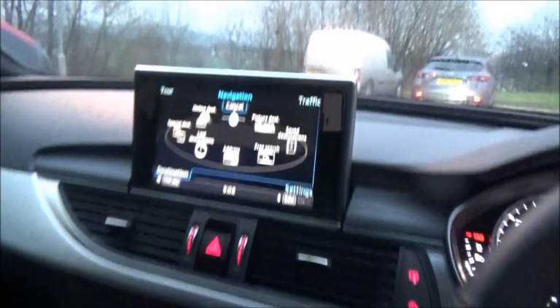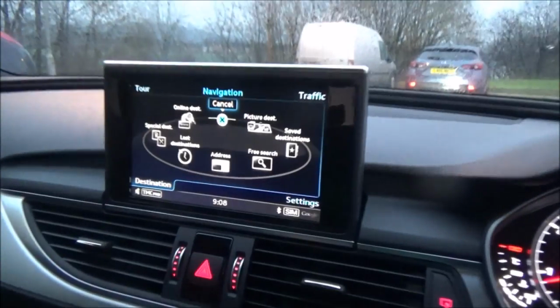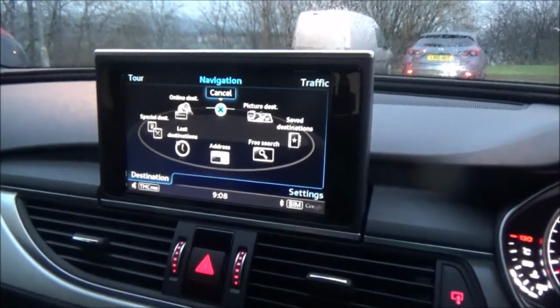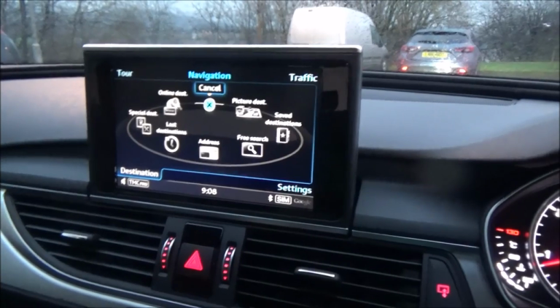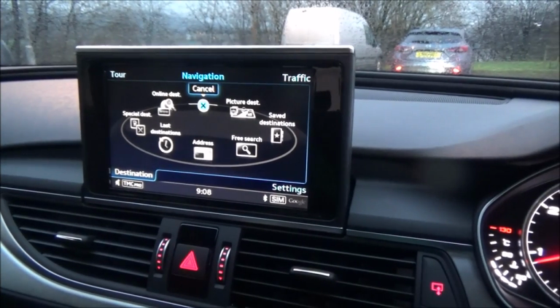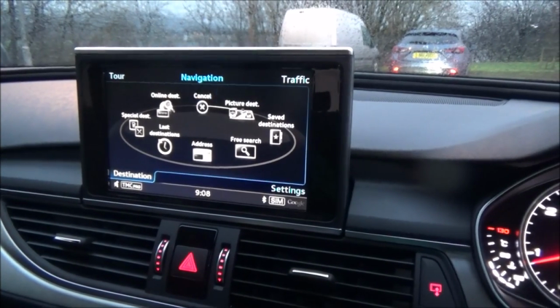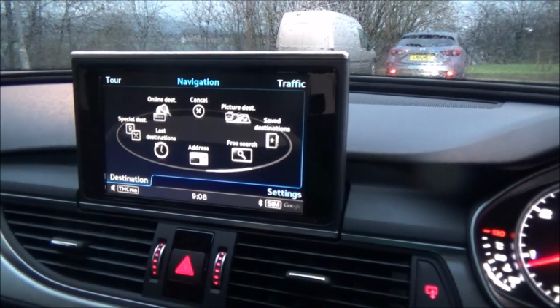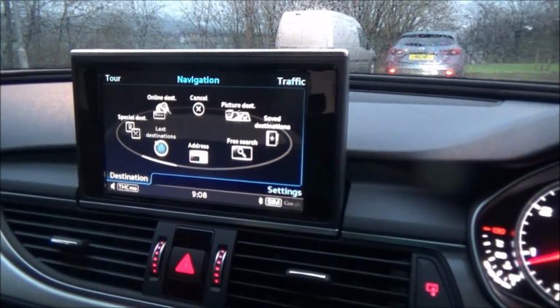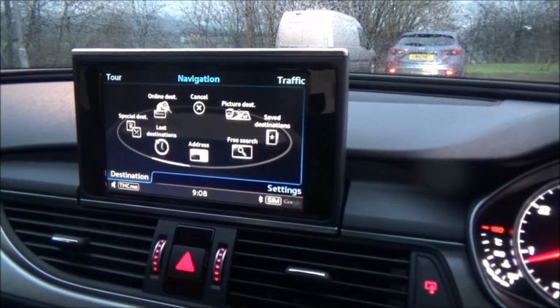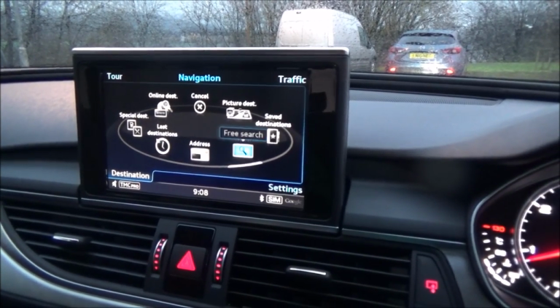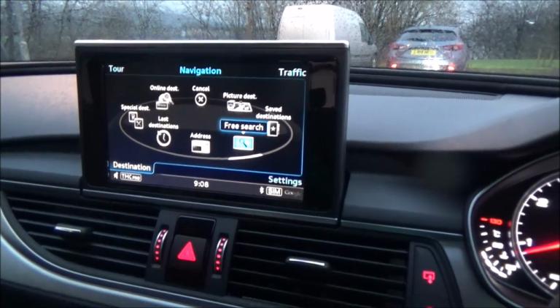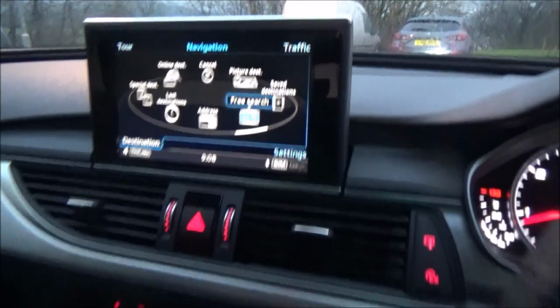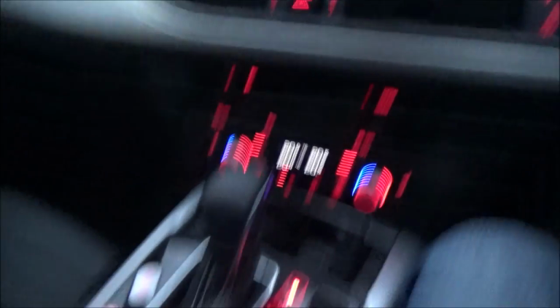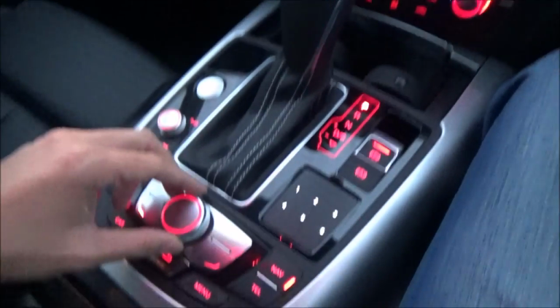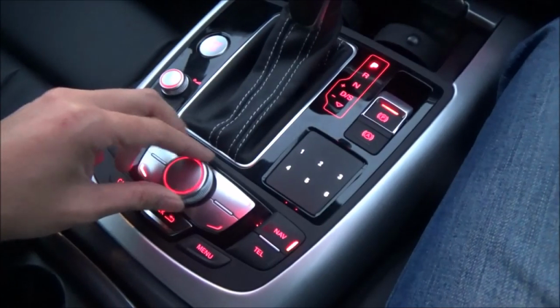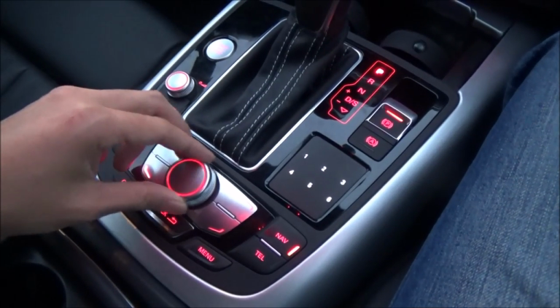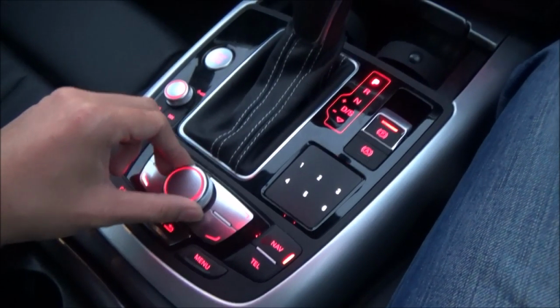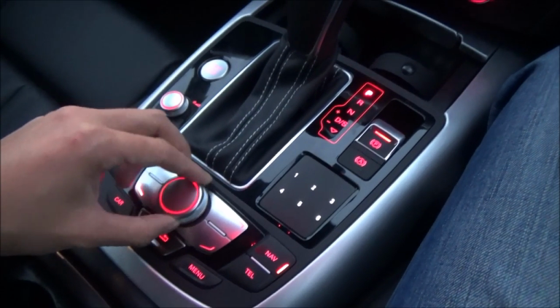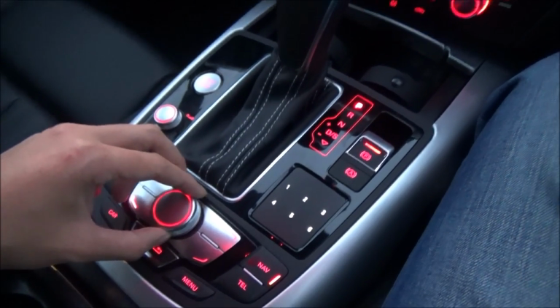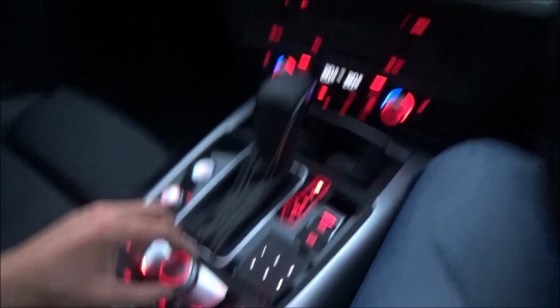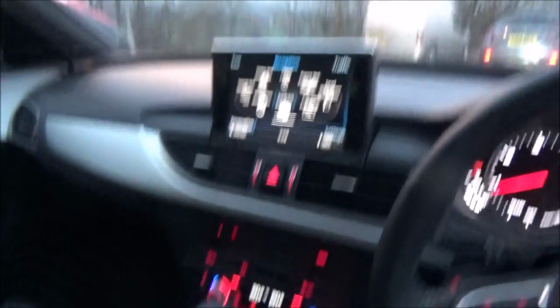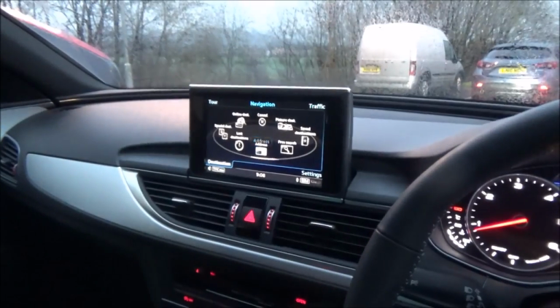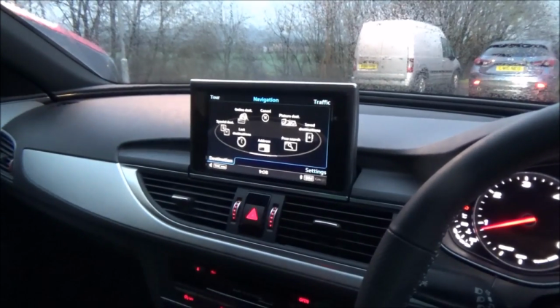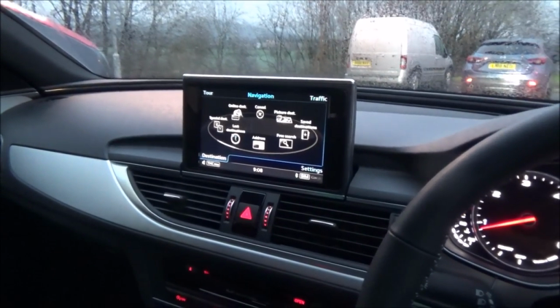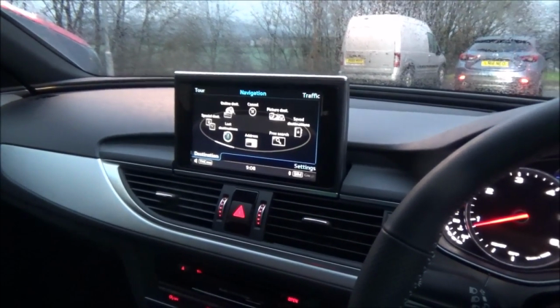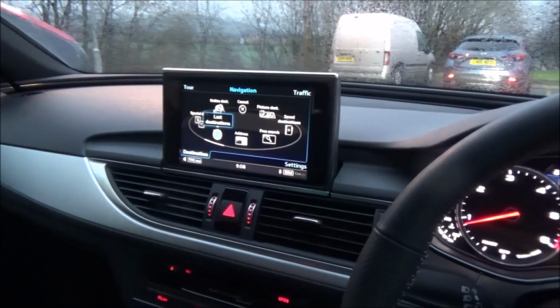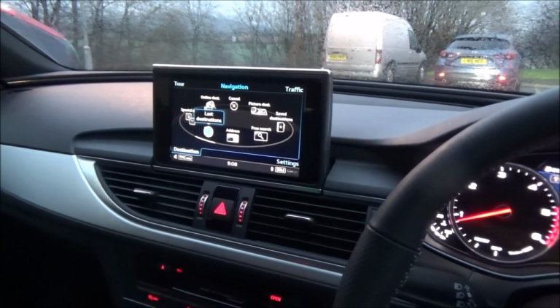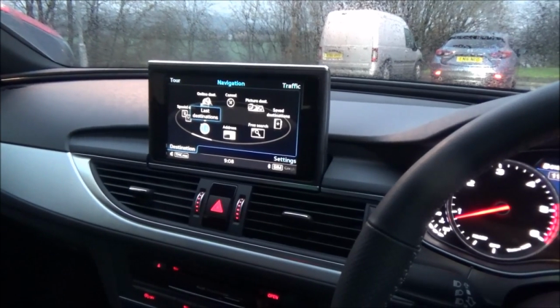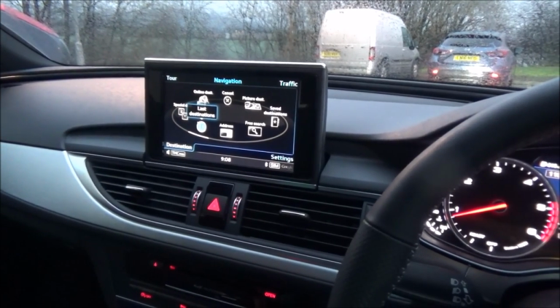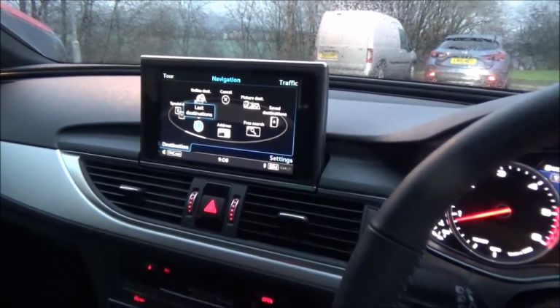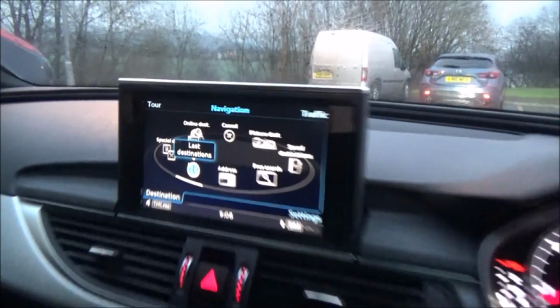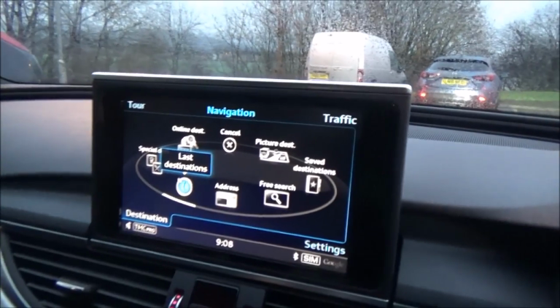Press Nav here and you reach this screen. There's a bezel you can turn — you can see it move. This bezel — you turn it to move the cursor. I'll turn it and move it to Address, then Last Destinations. To click Last Destinations, you push the button down, and it shows you all the last destinations.